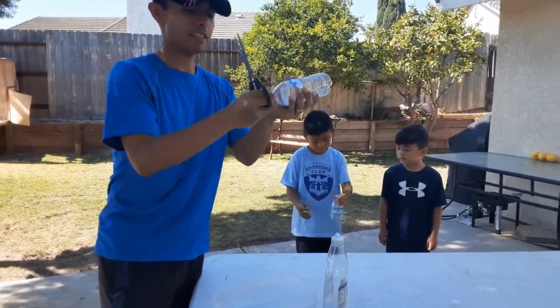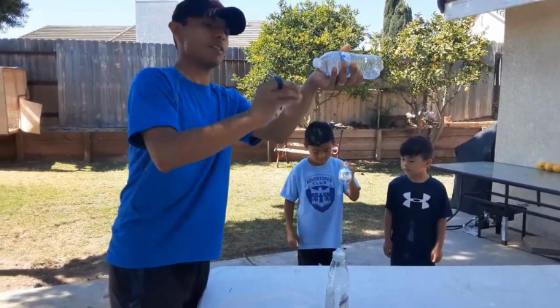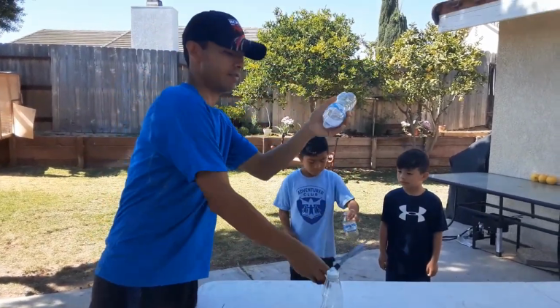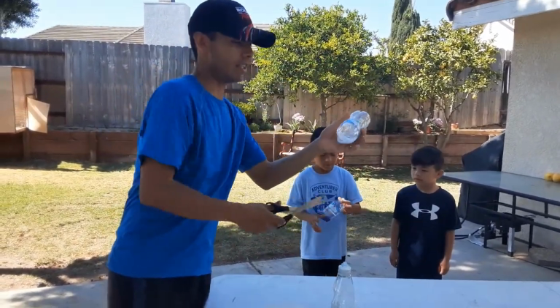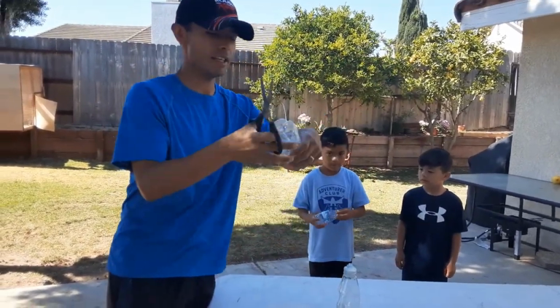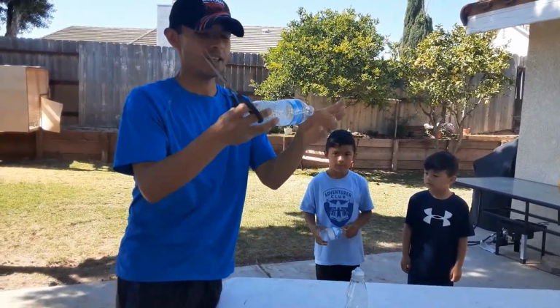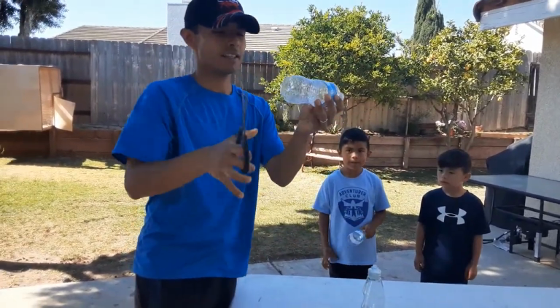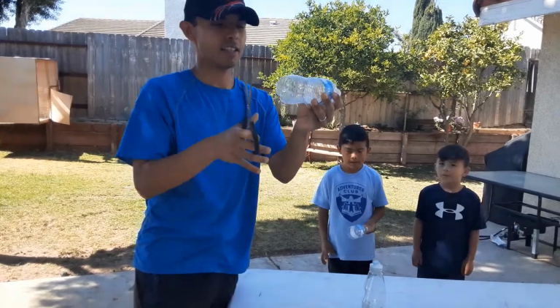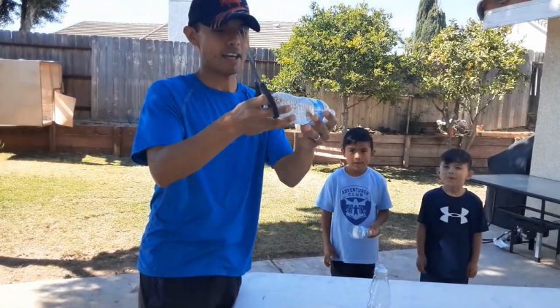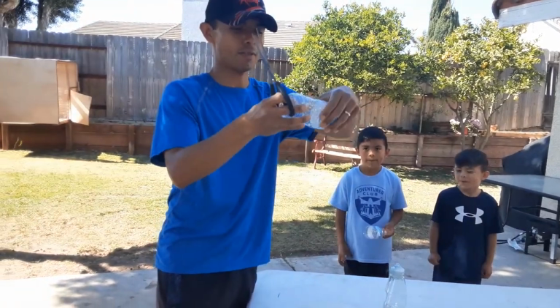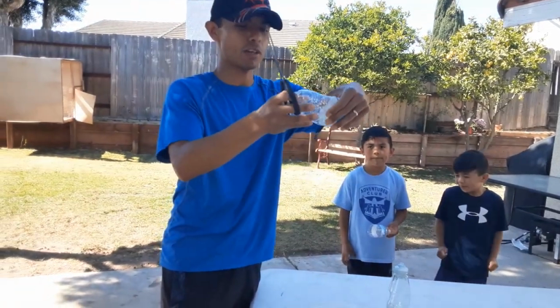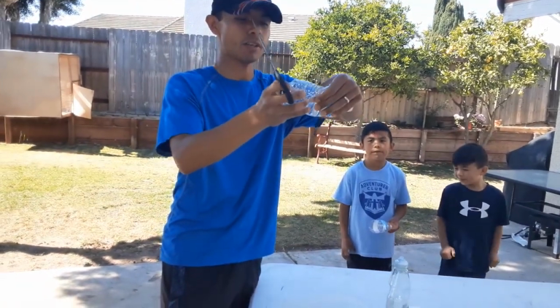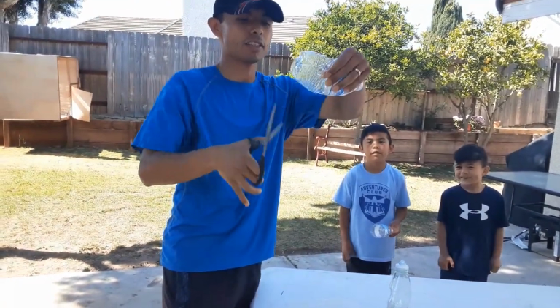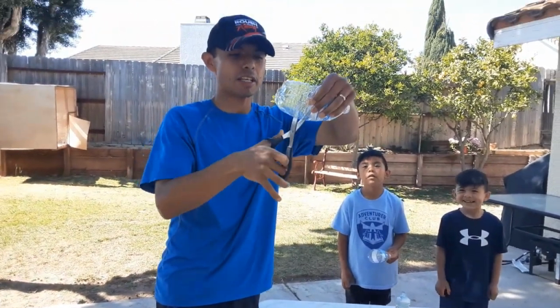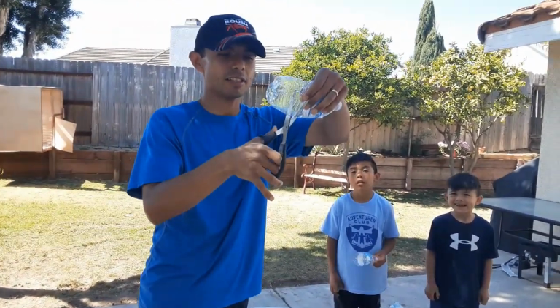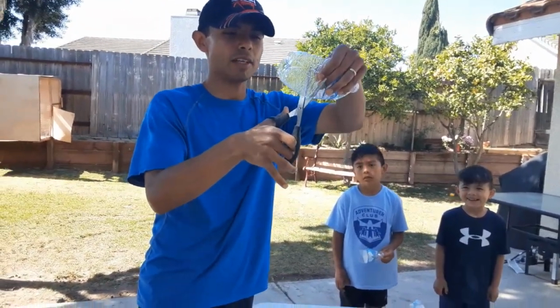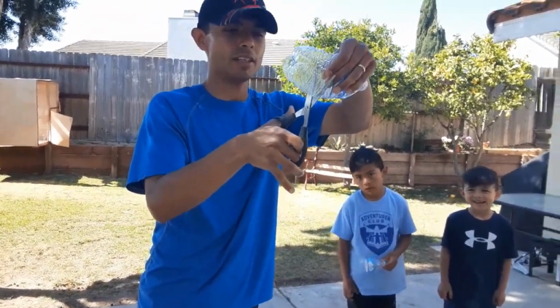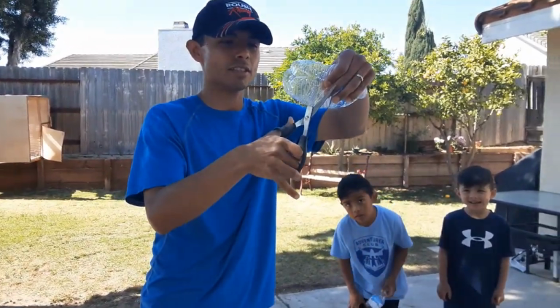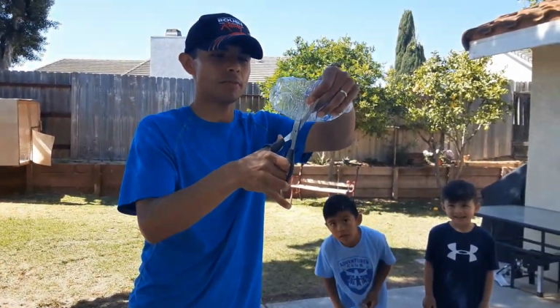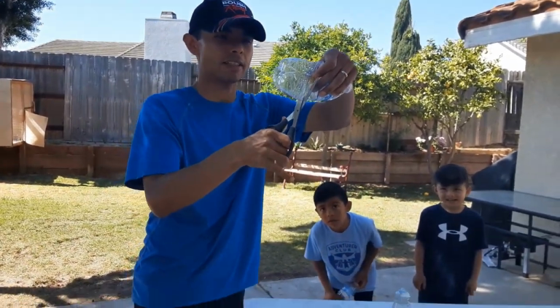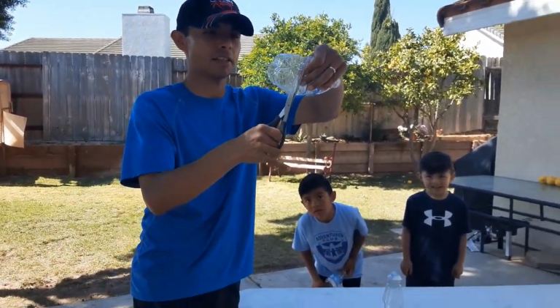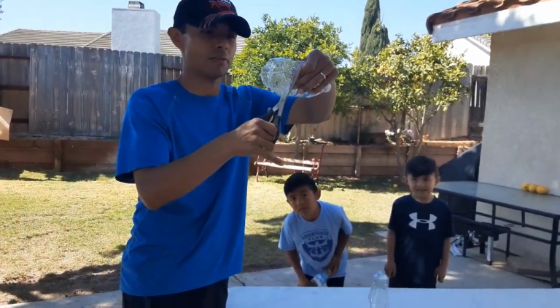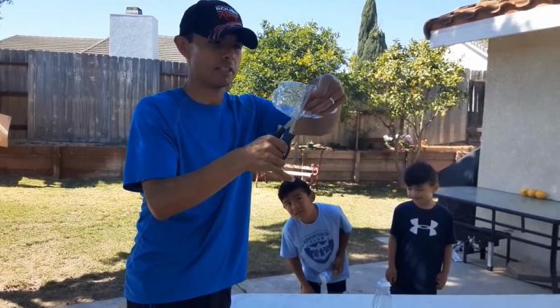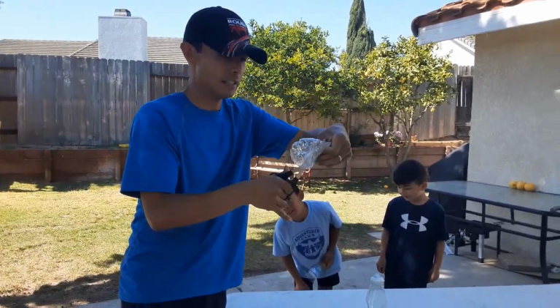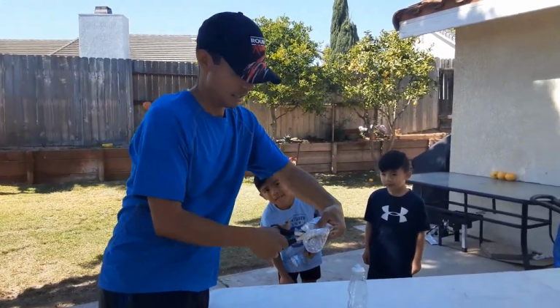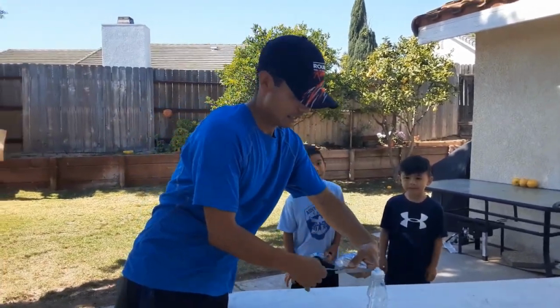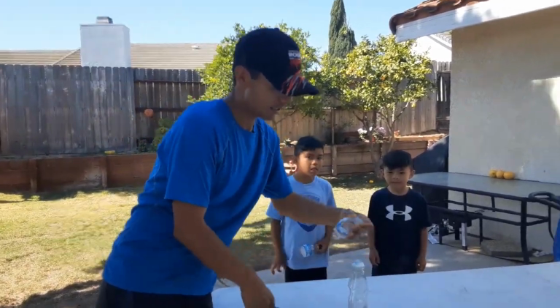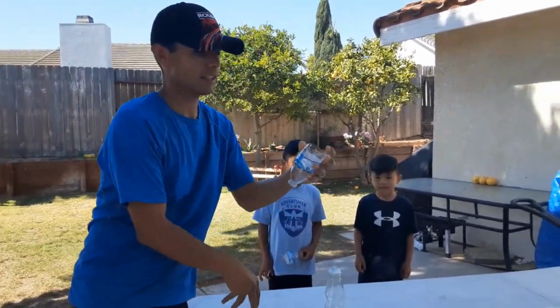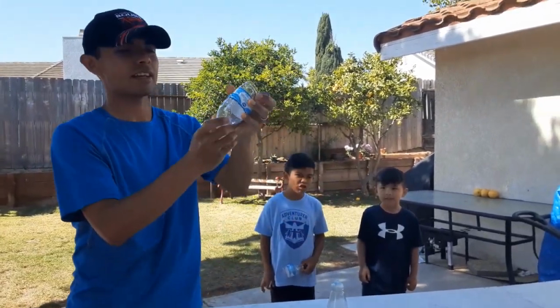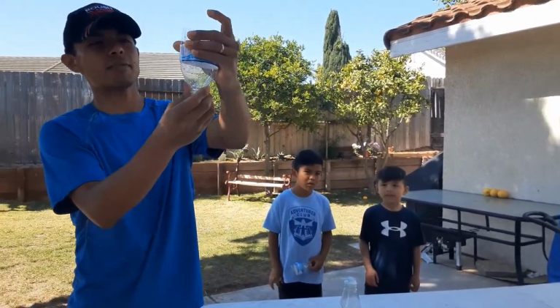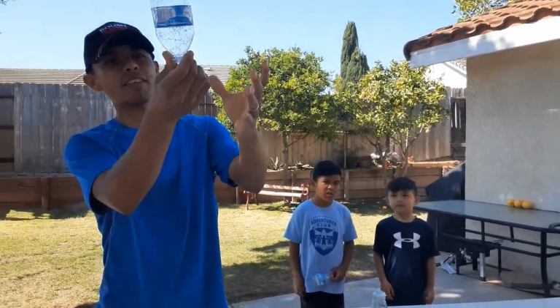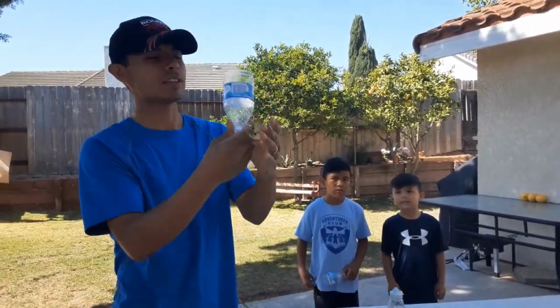Take the top off again and cut half of the water bottle. You can smash it a little bit and then just put it back together. Okay, just like that. We have the other one.